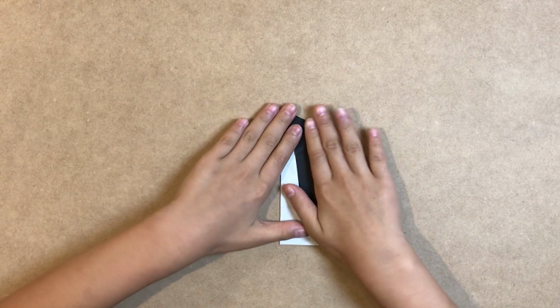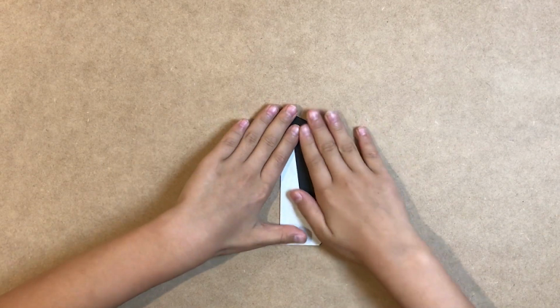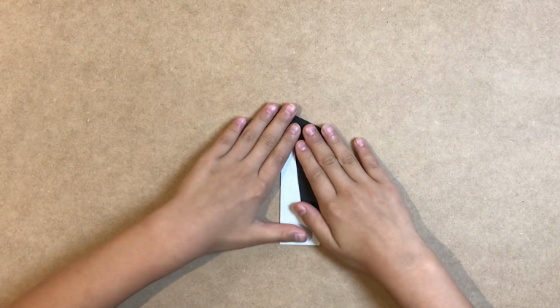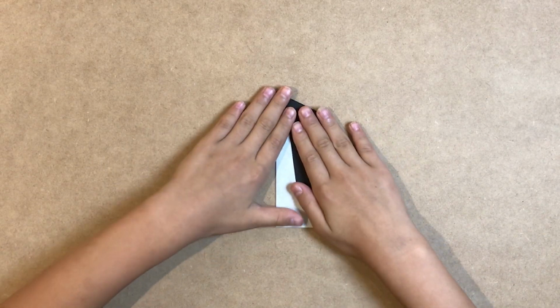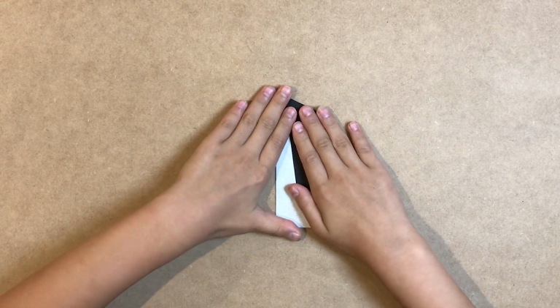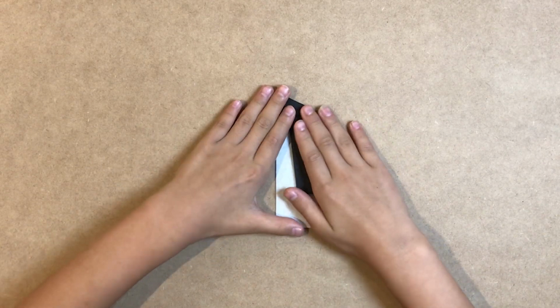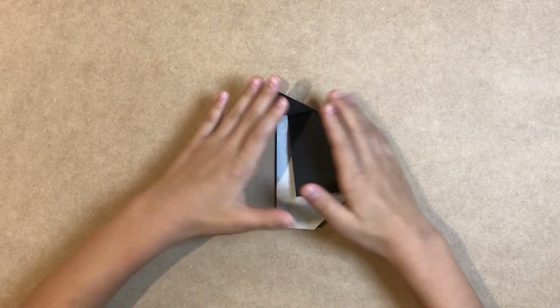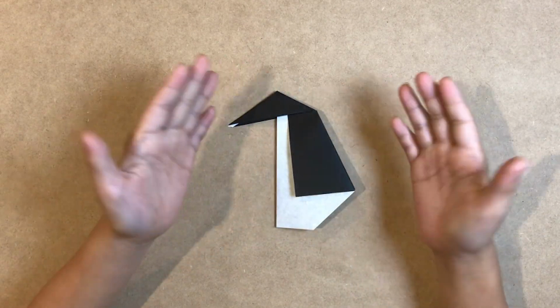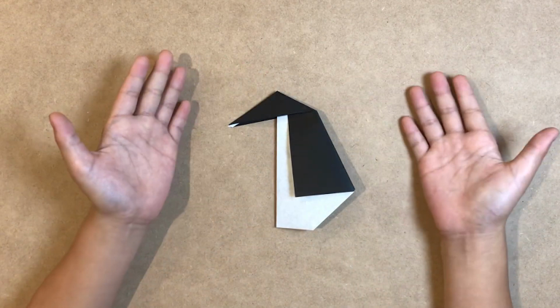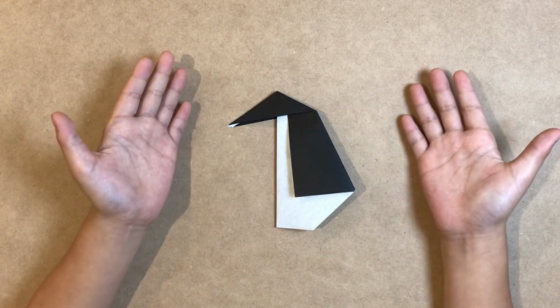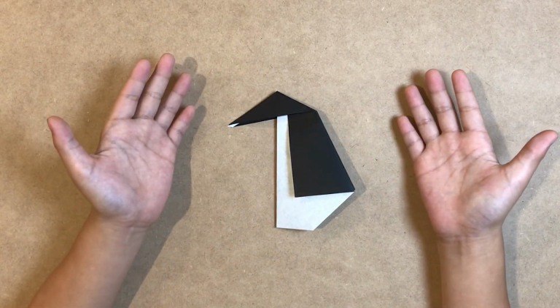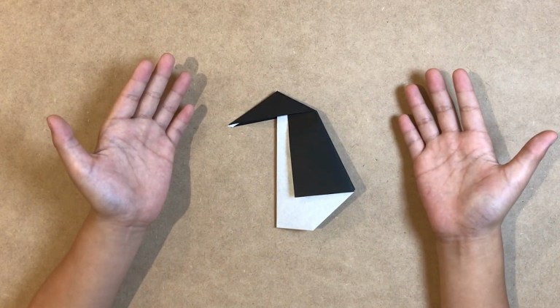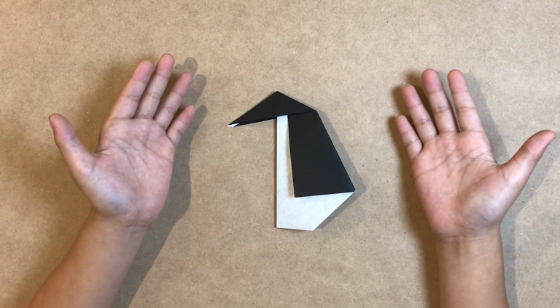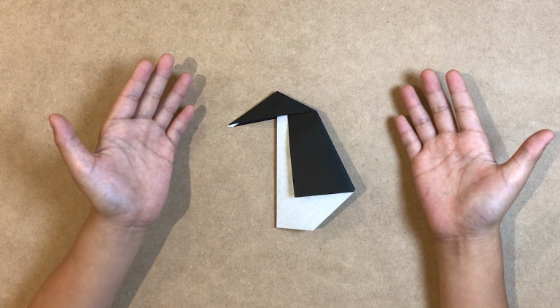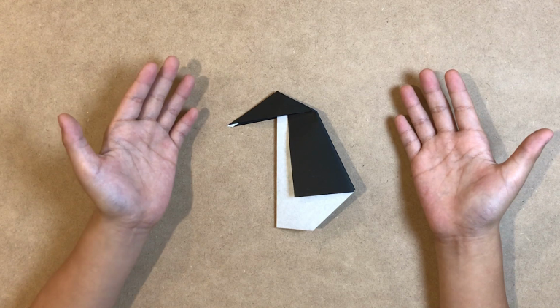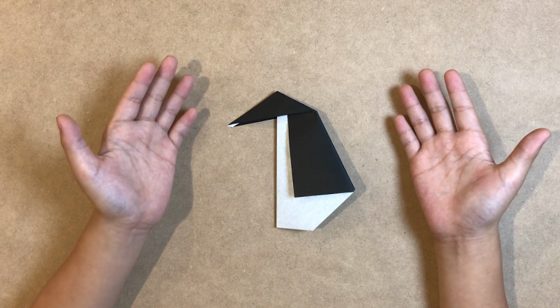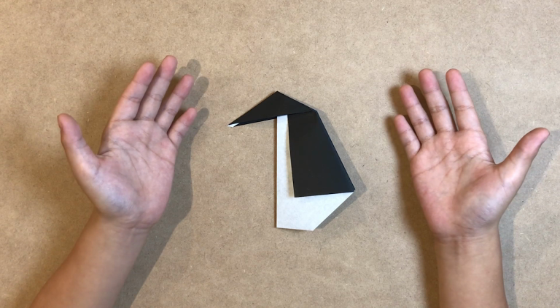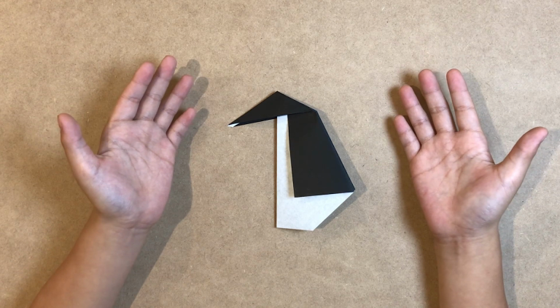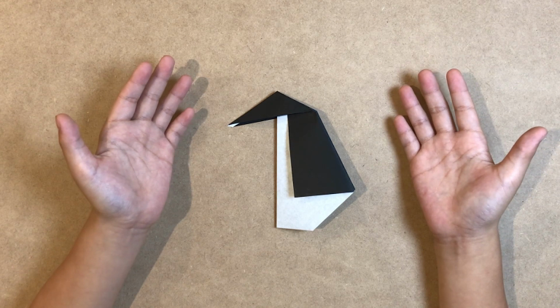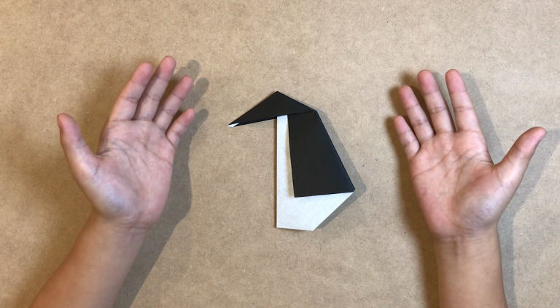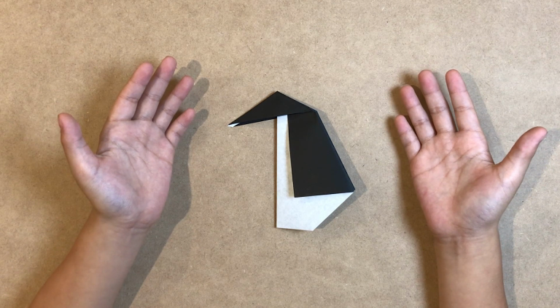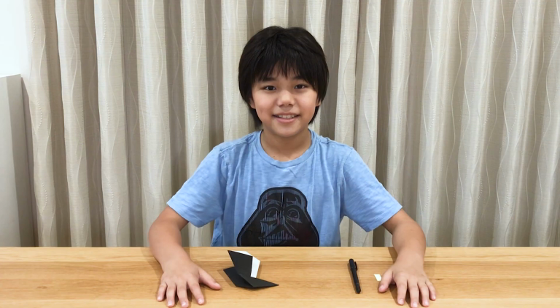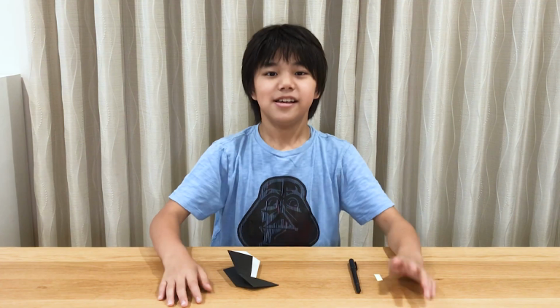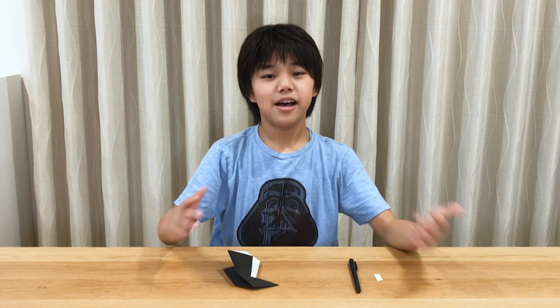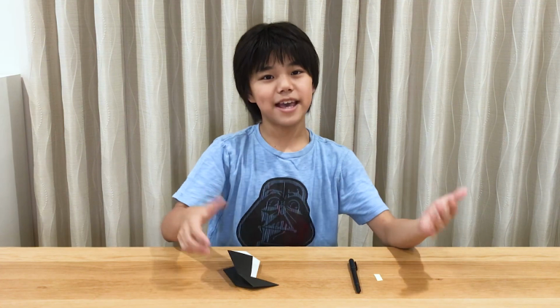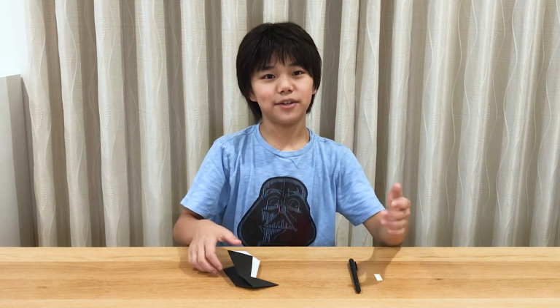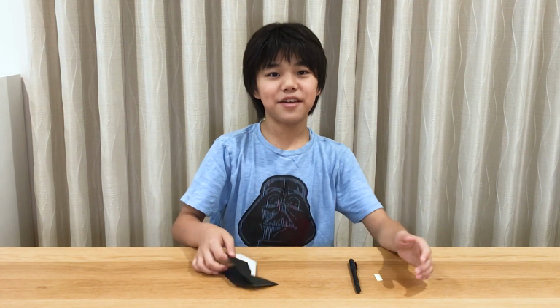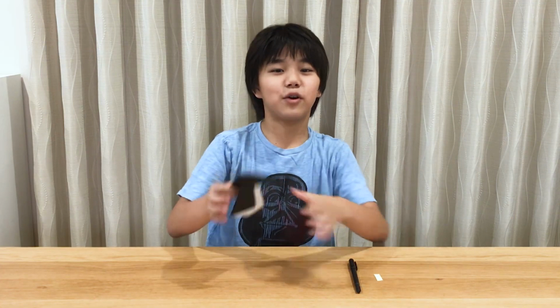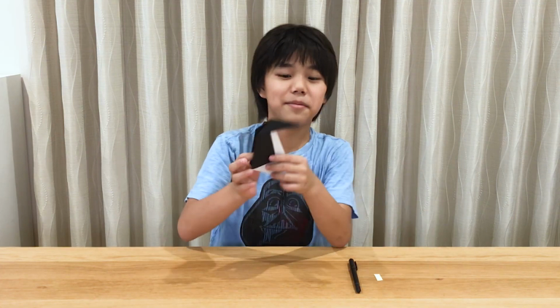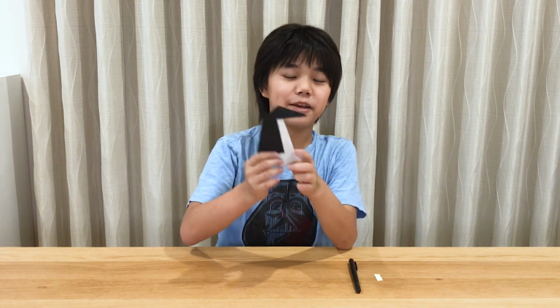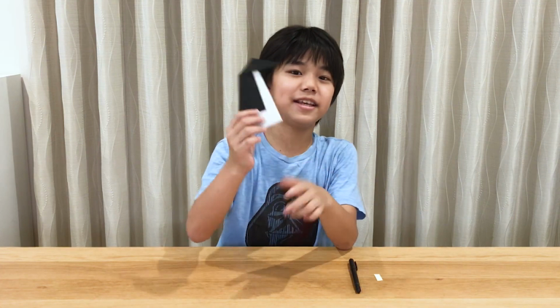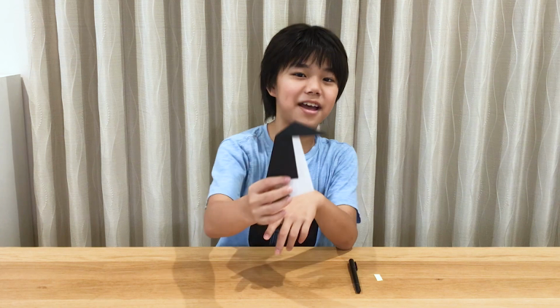Okay, now it's done. The last bit was kind of complicated, wasn't it? So now the origami penguin is done.